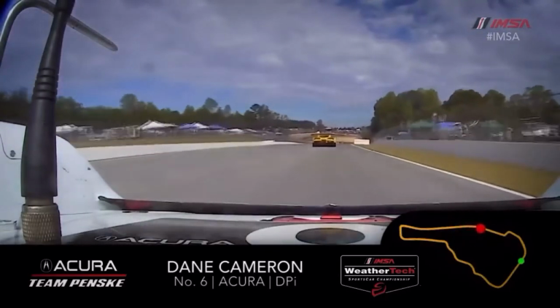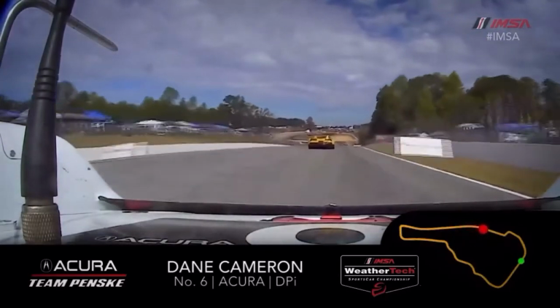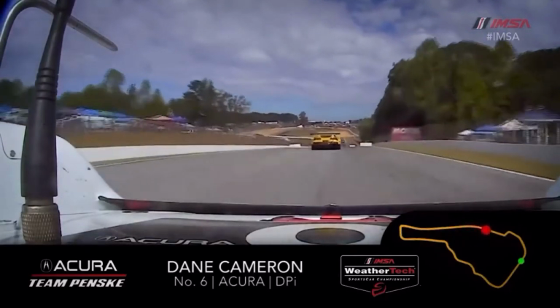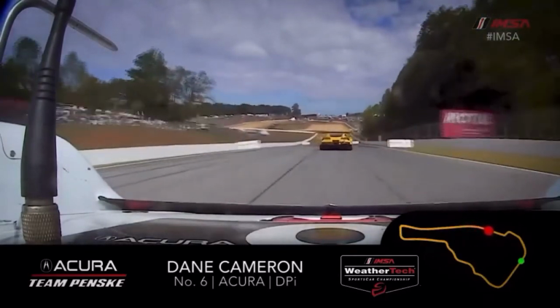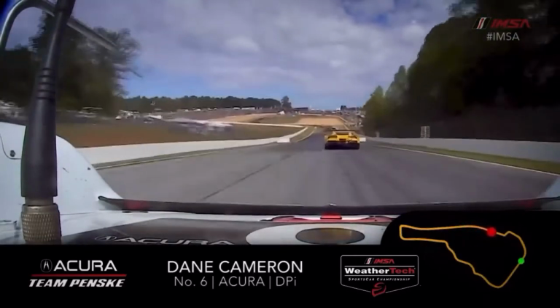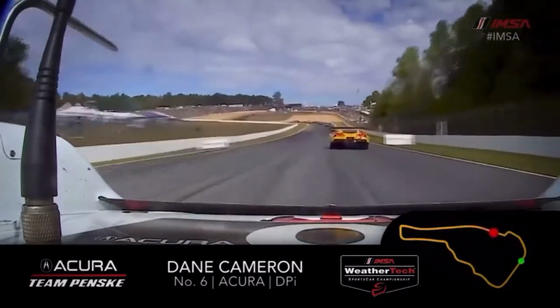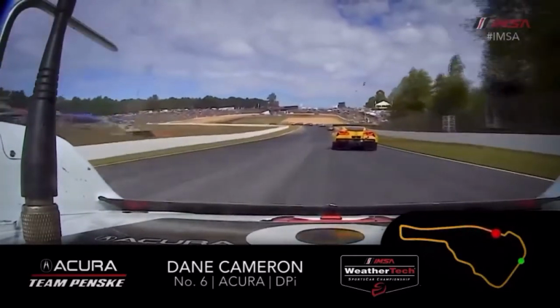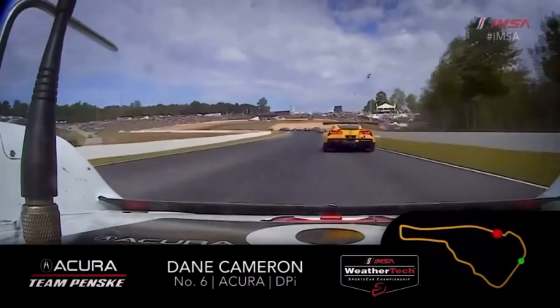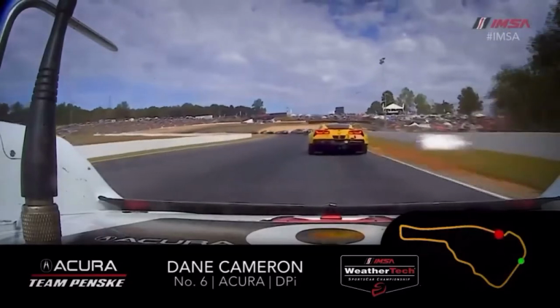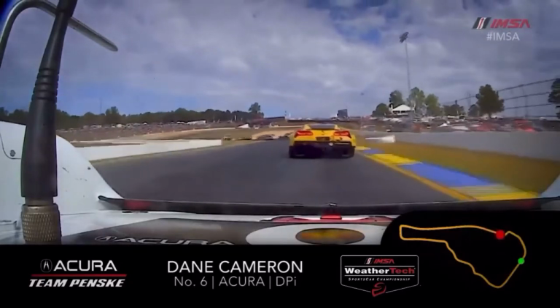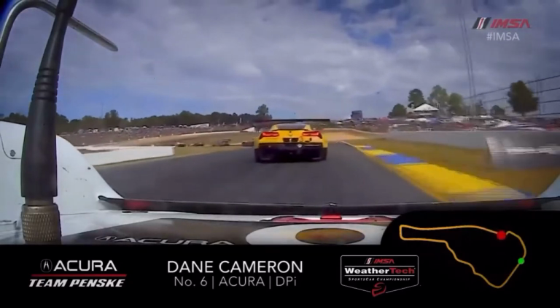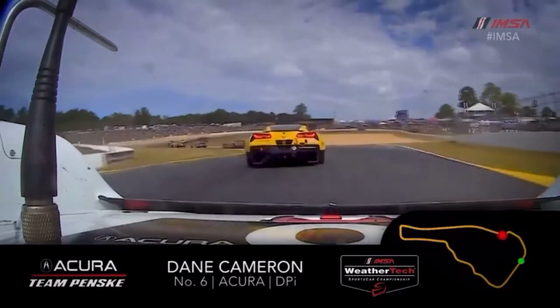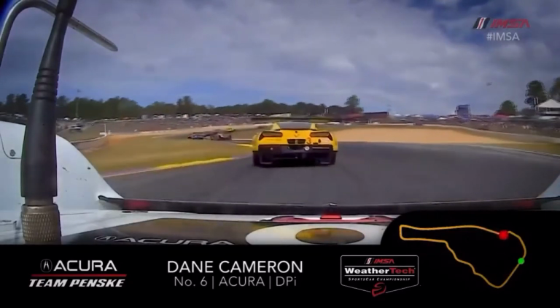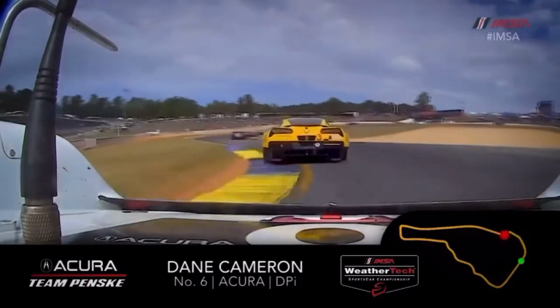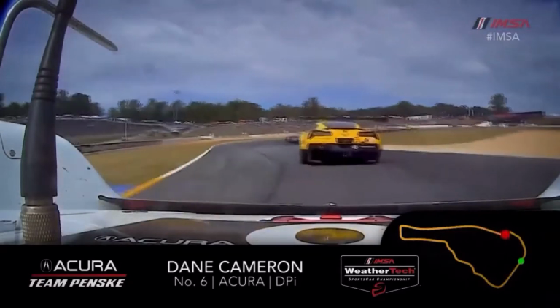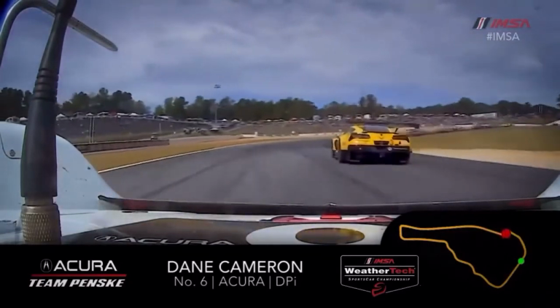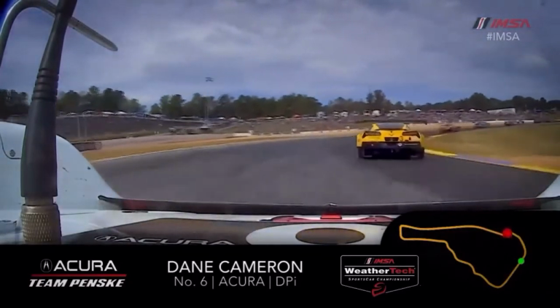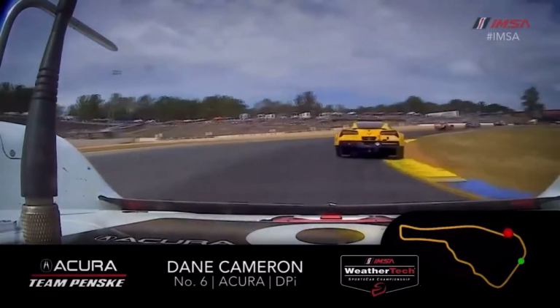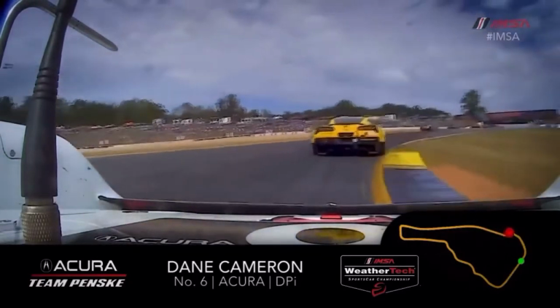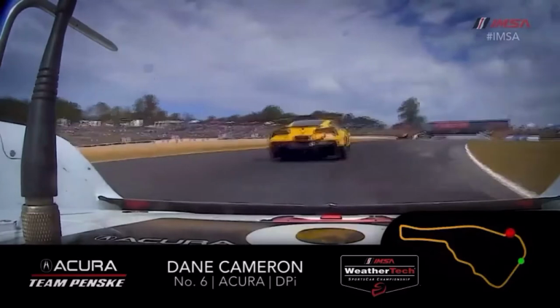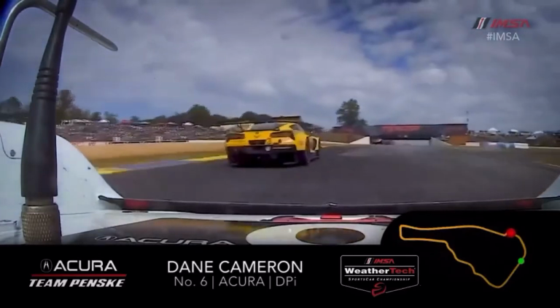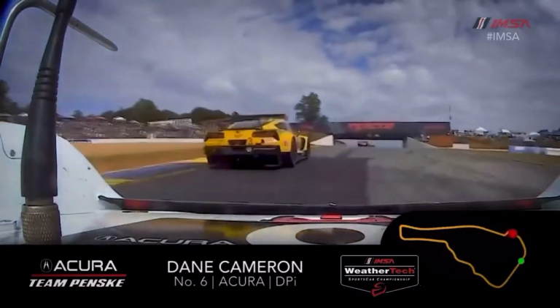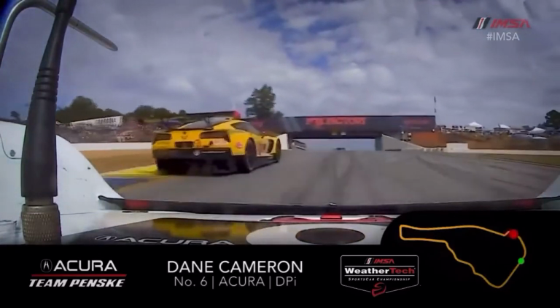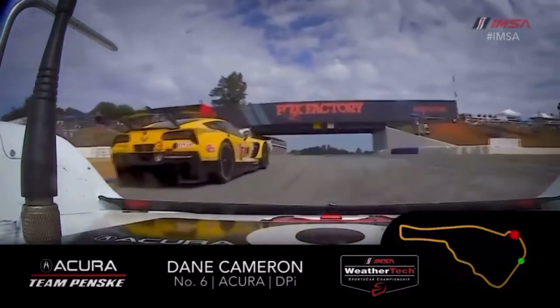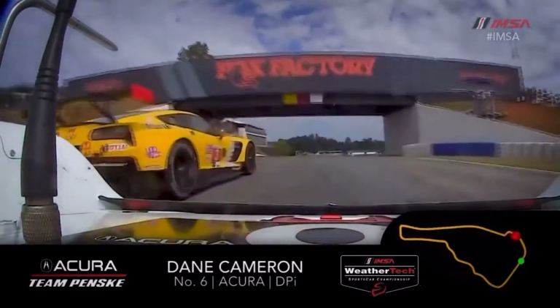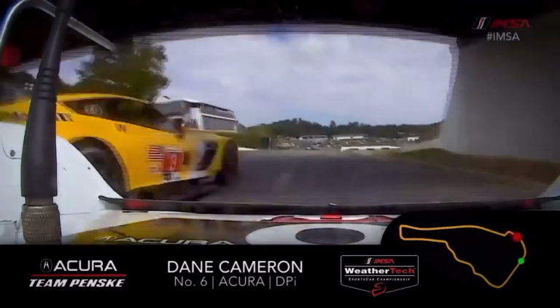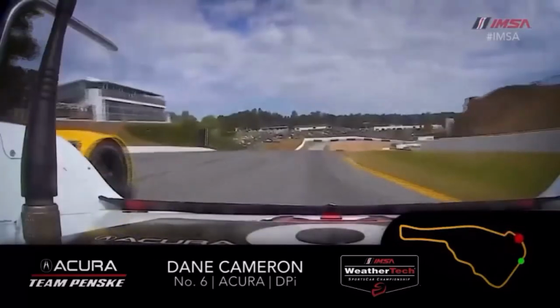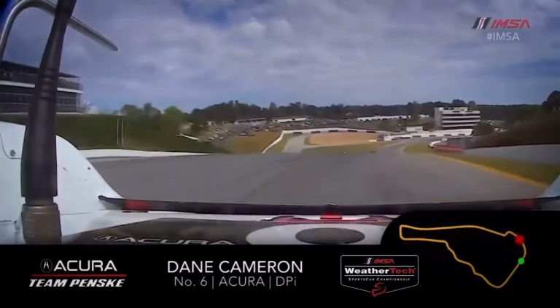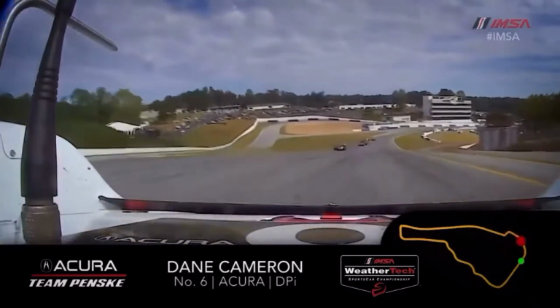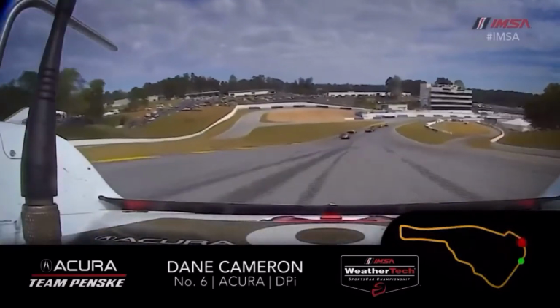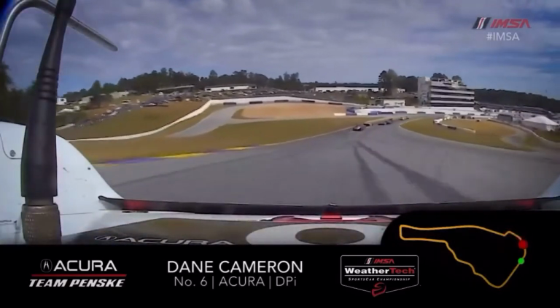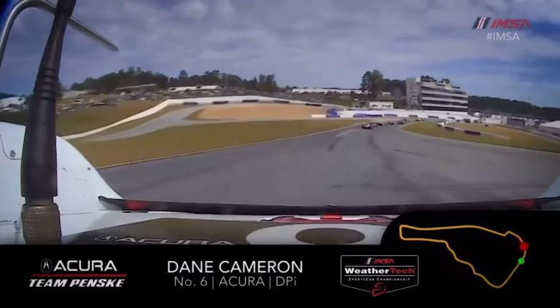Now big downhill braking, a lot of compression, so a really strong braking zone — best passing opportunity down into 10A, 10B, really tight chicane. Again, the exit is super critical to get right uphill. Really blind, can't see anything as you come under the bridge there.